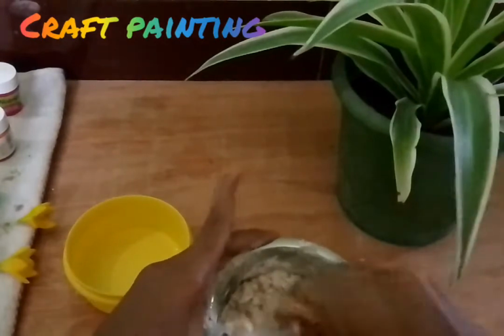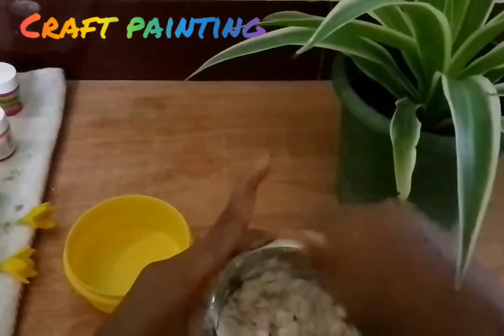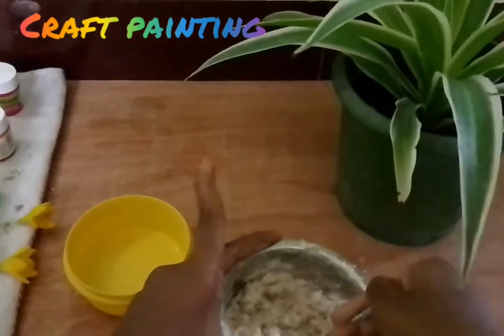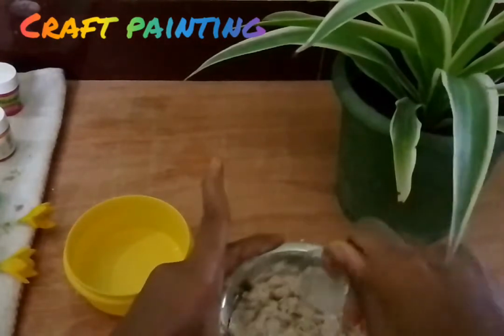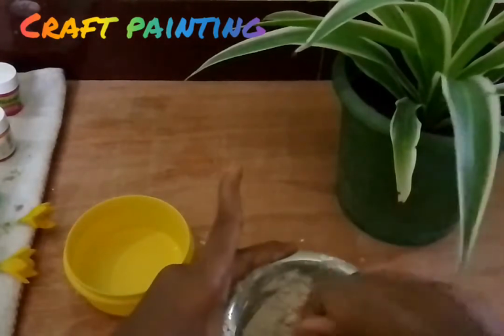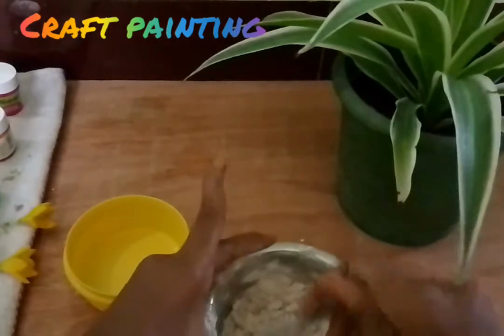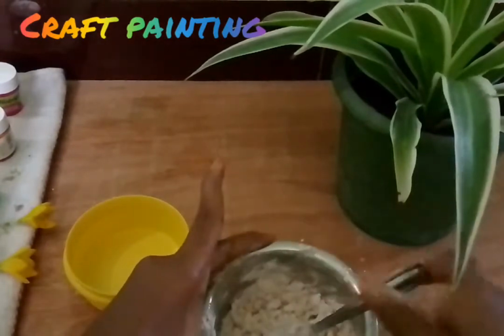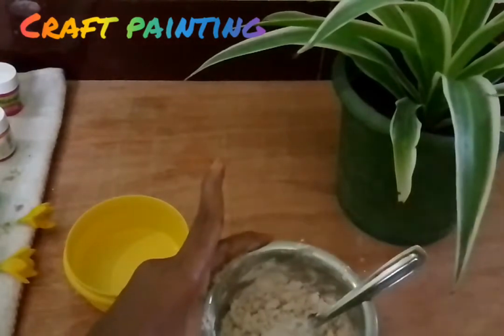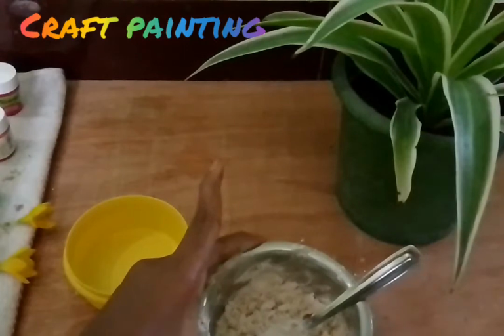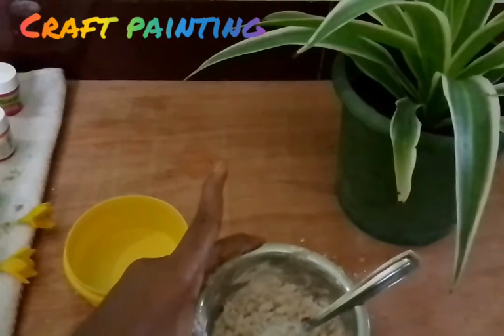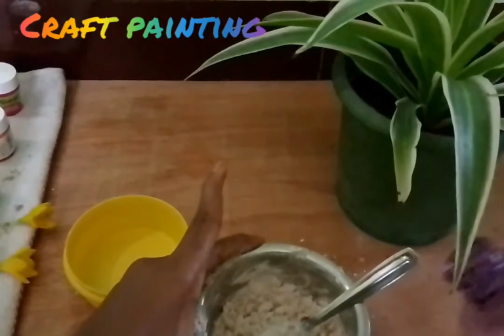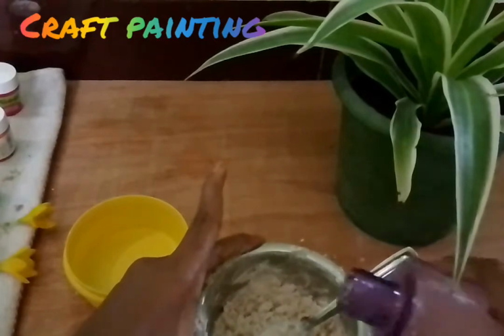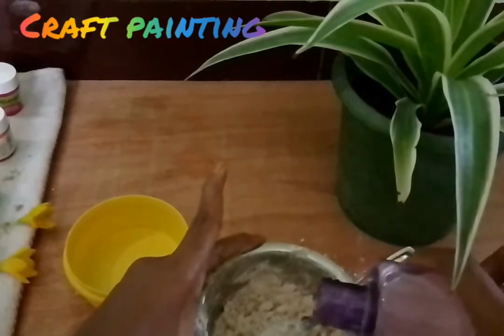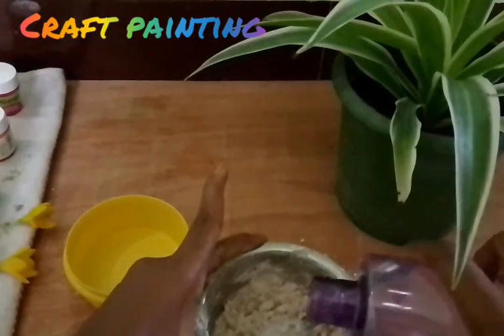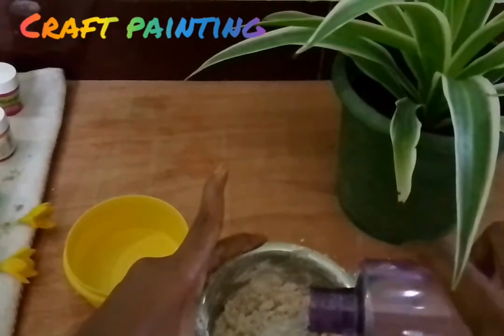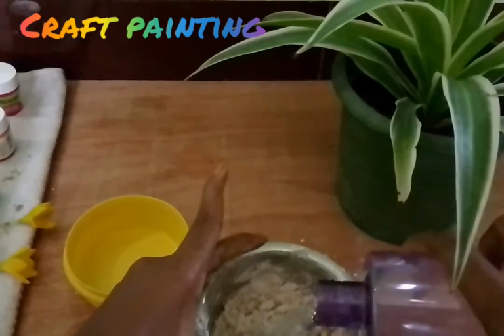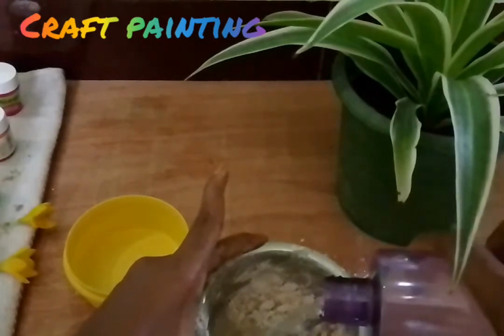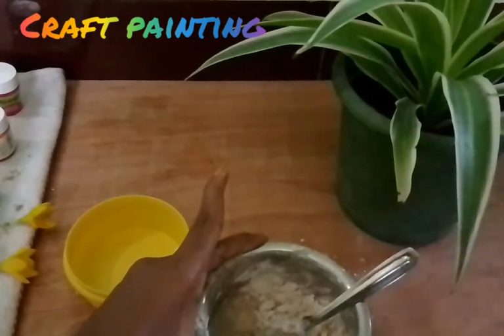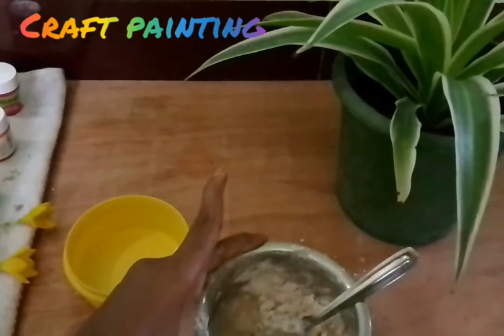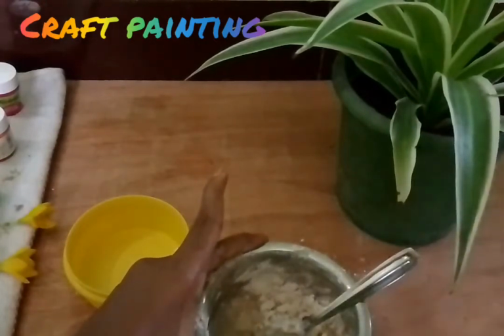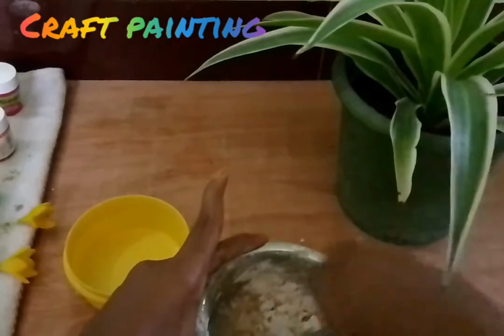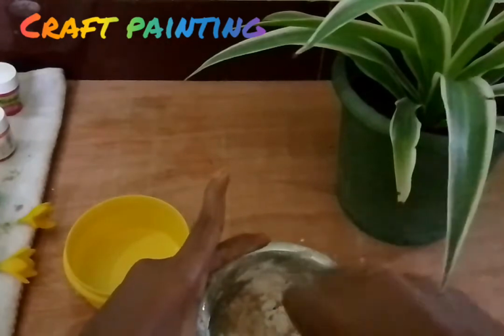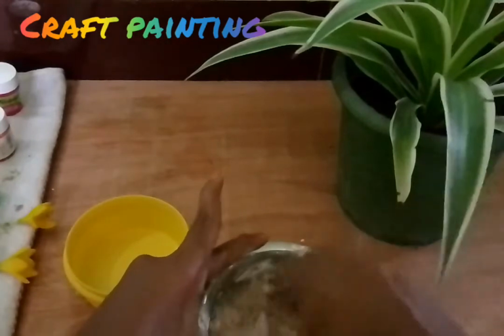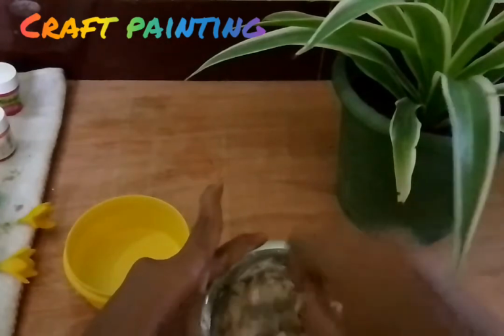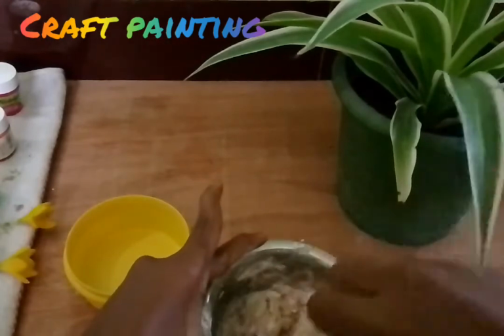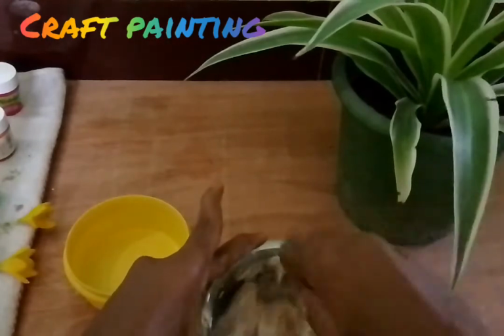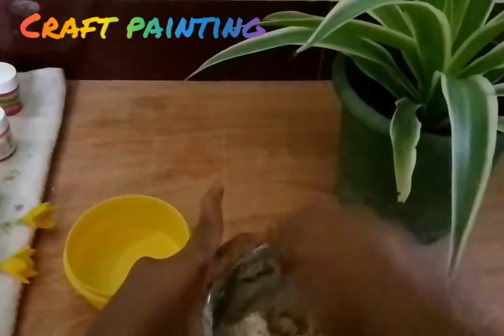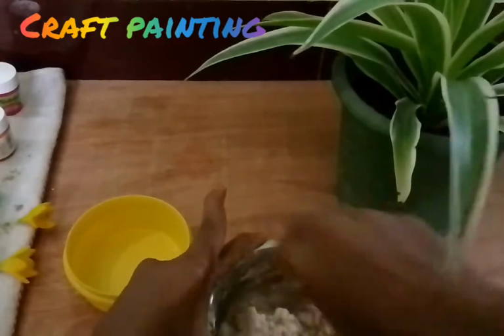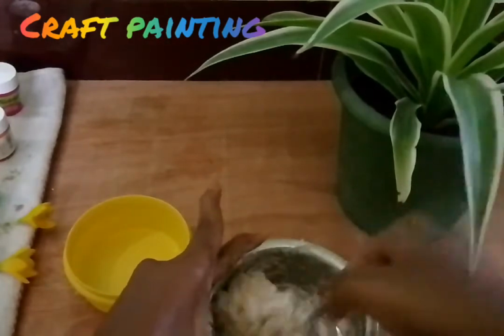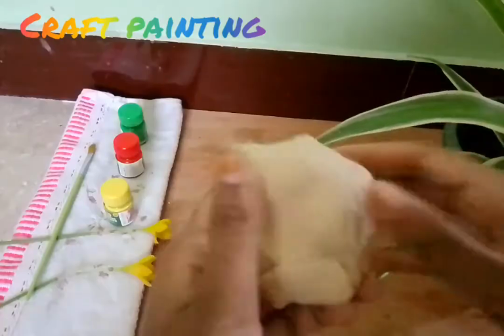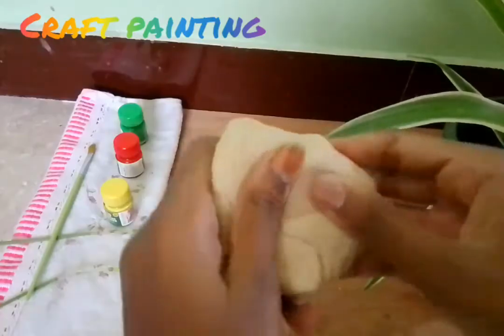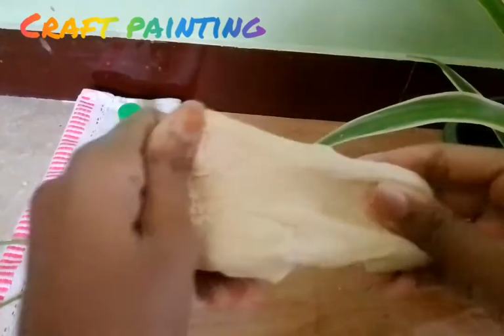If you want to put the salt in the pan, you can put it in the pan. It's okay. Now, it's a good clay.